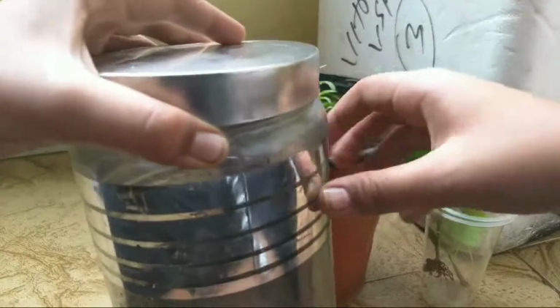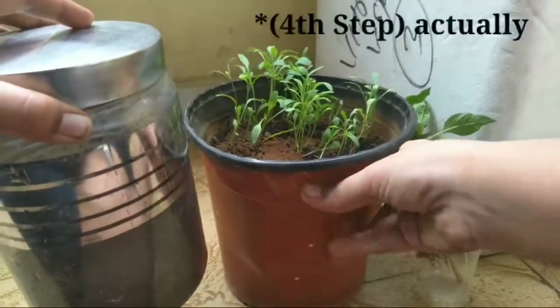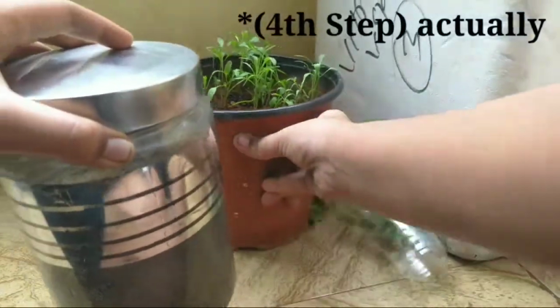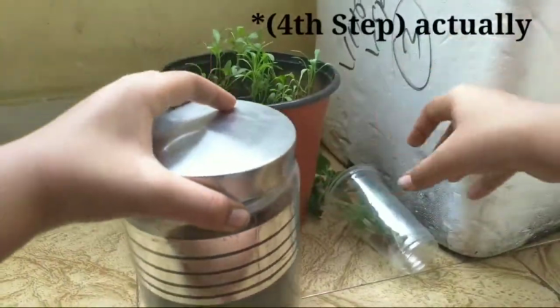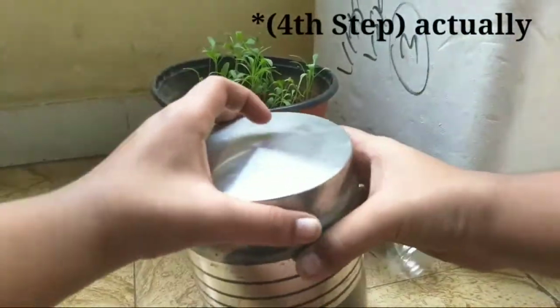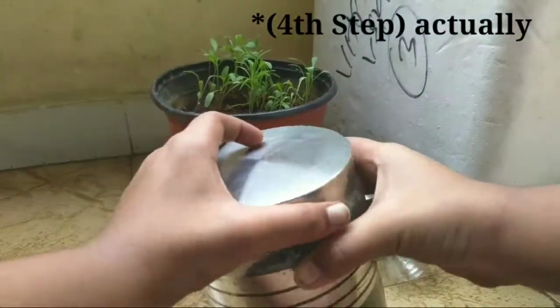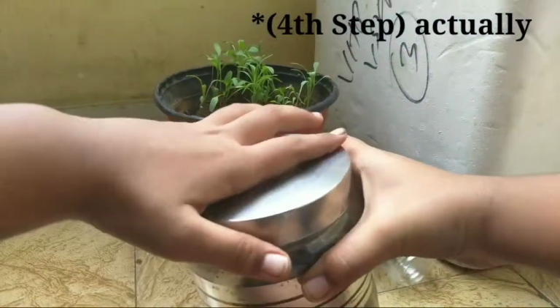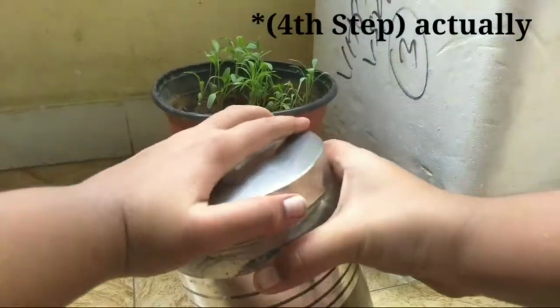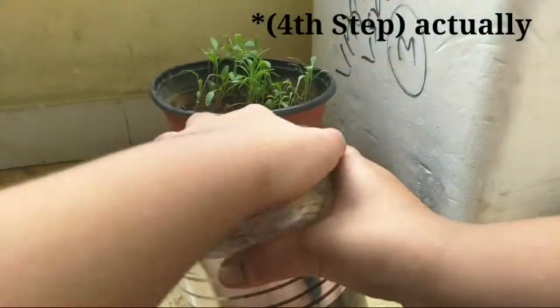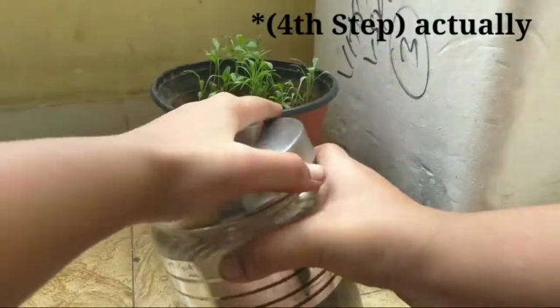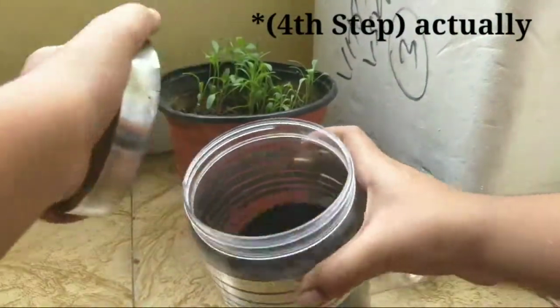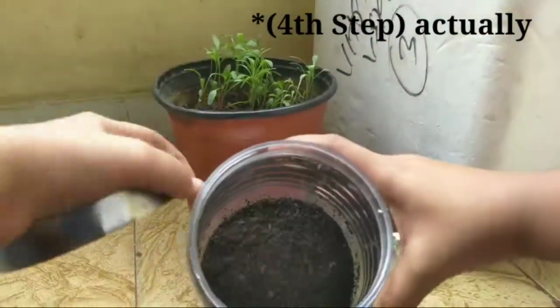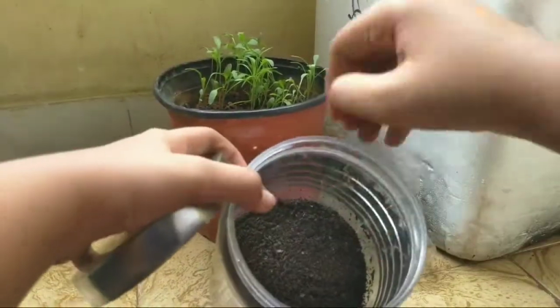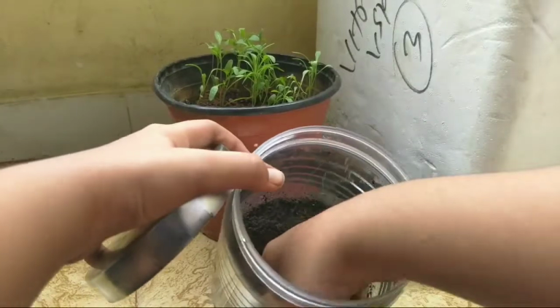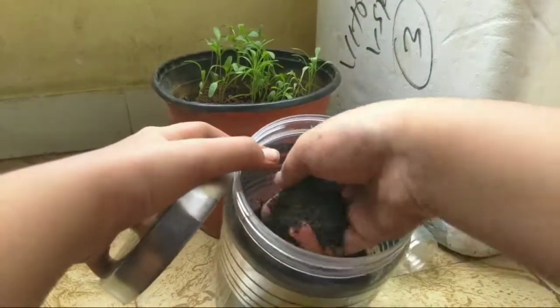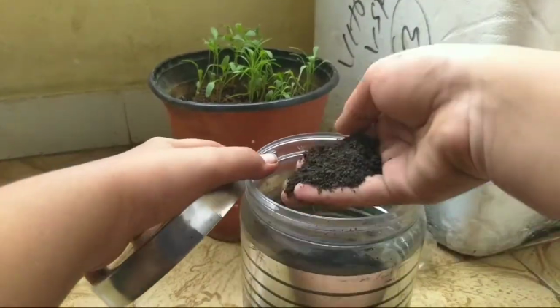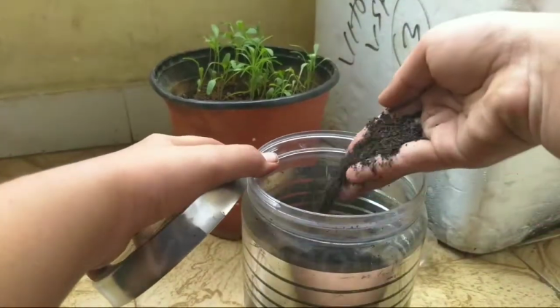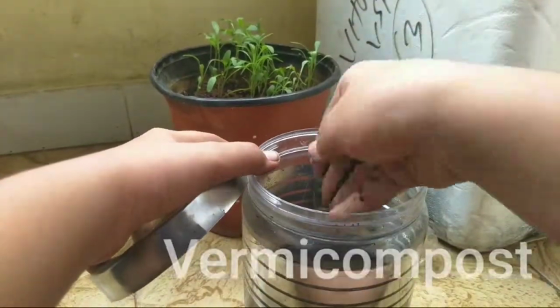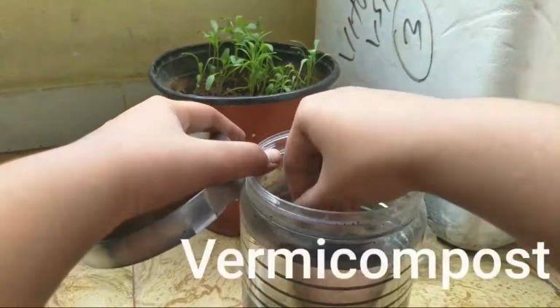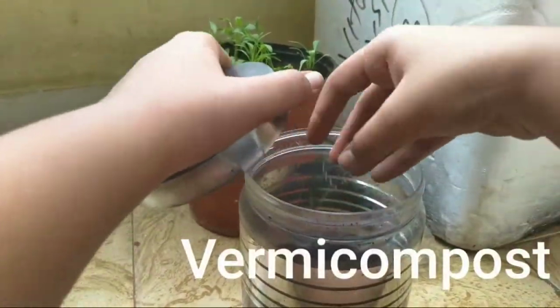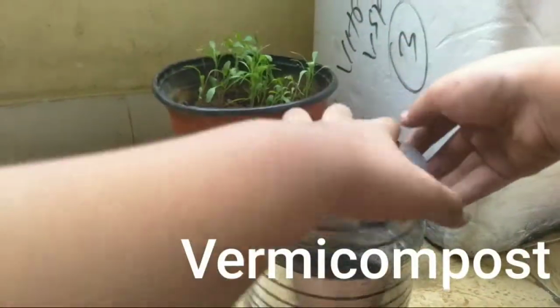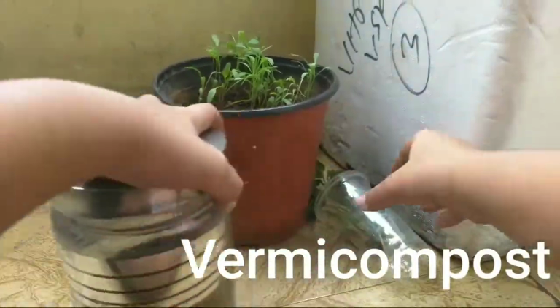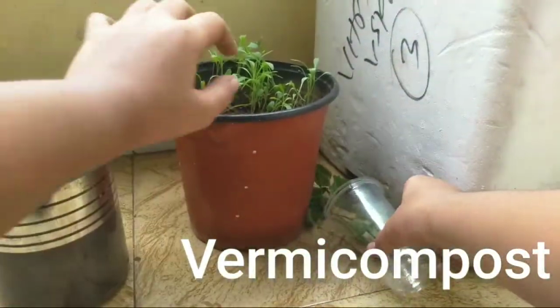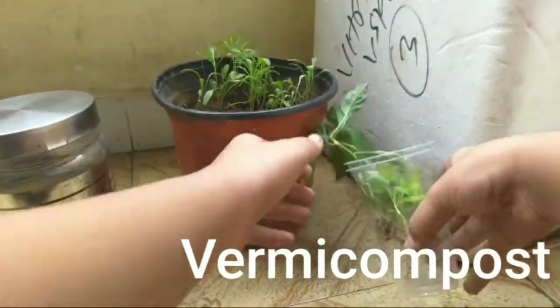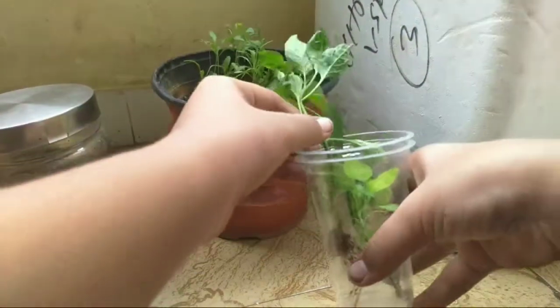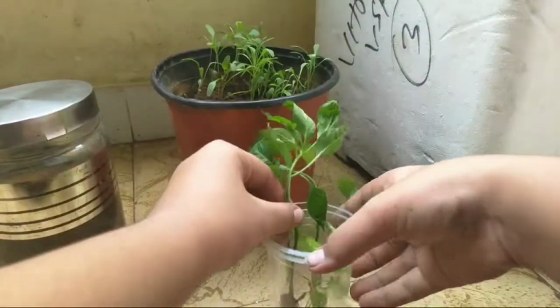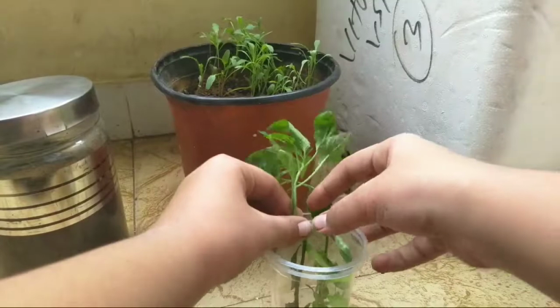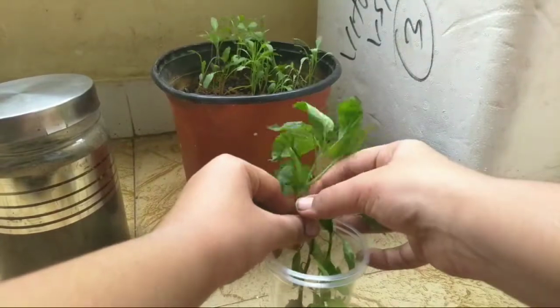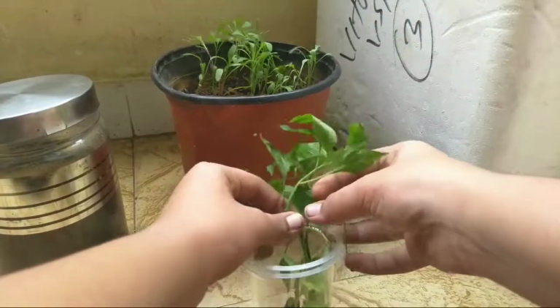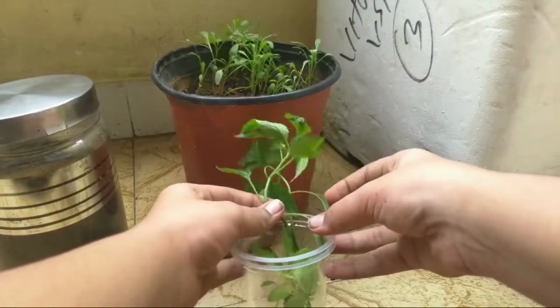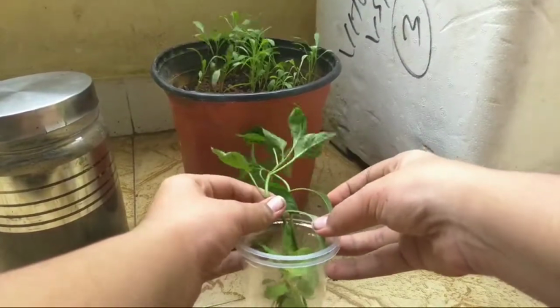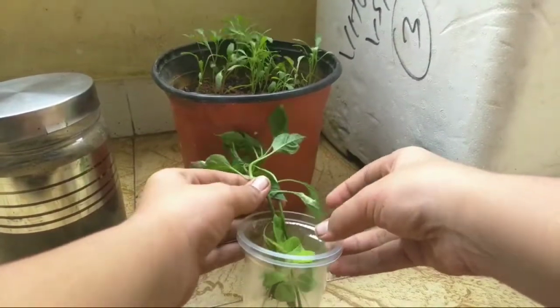Now, the third step is selection of plants and growing medium. I am using vermicompost as the medium, along with chili, spinach, and okra plants. Spinach and chili are the best hydroponic plants.